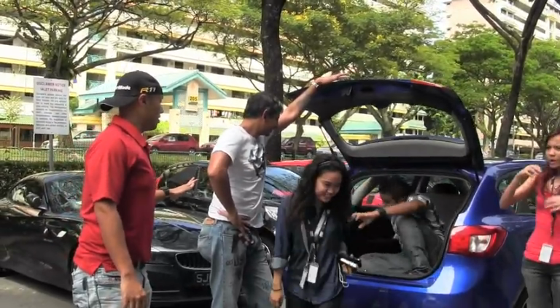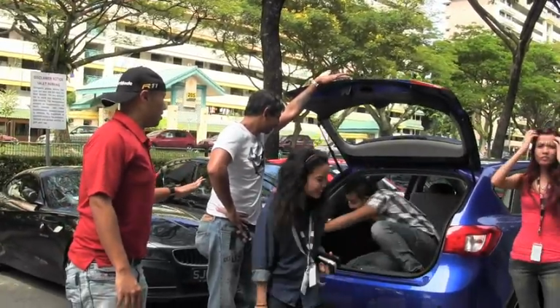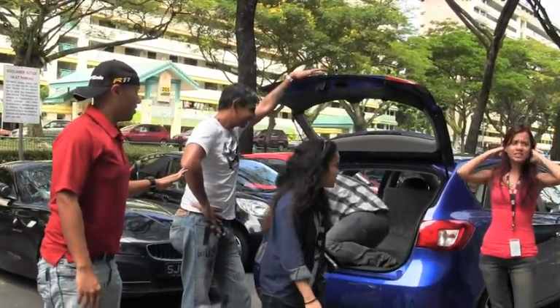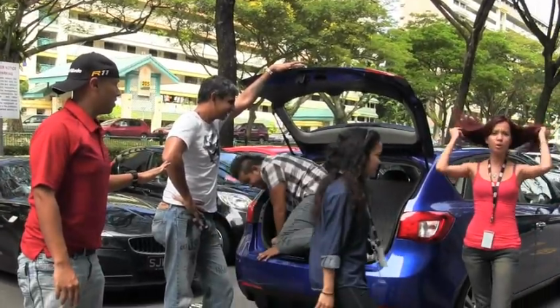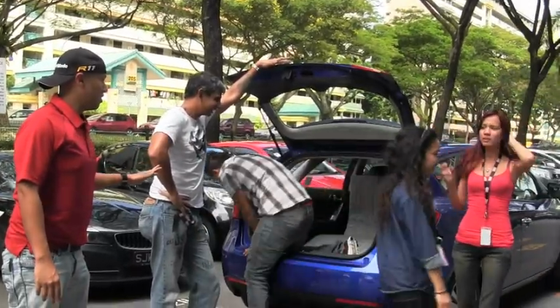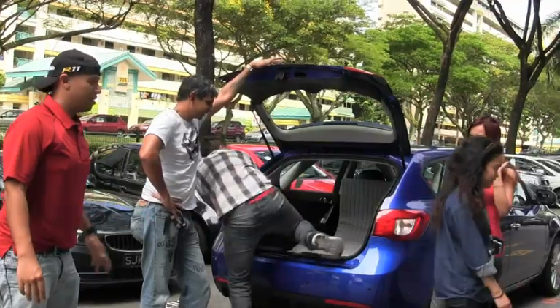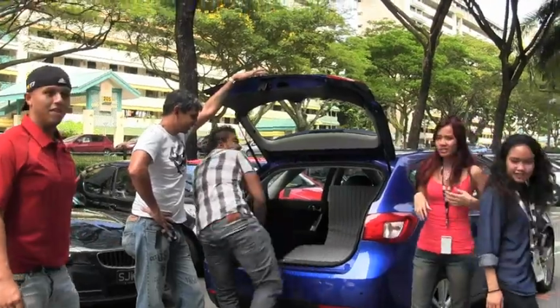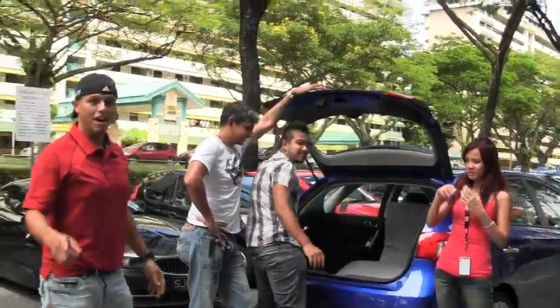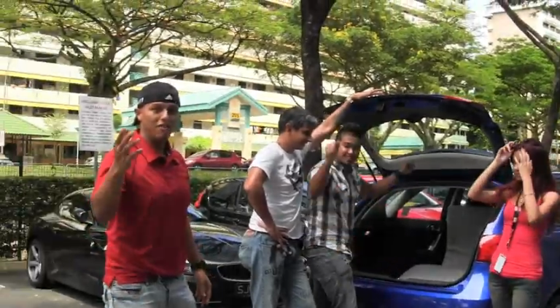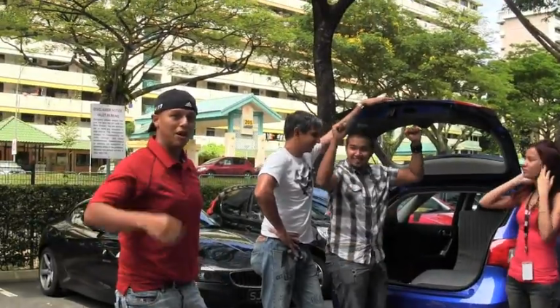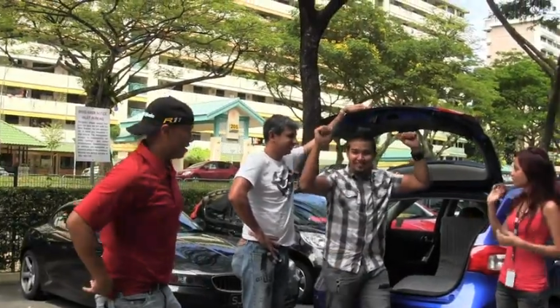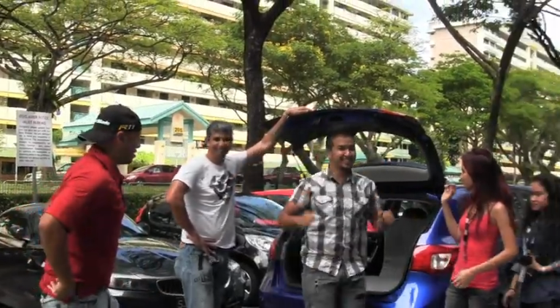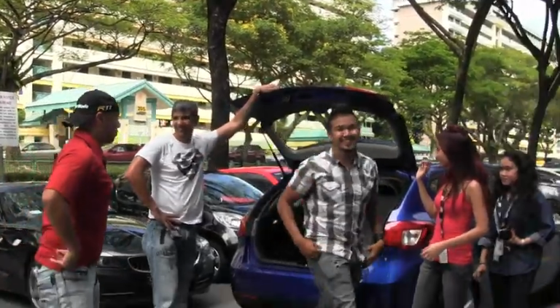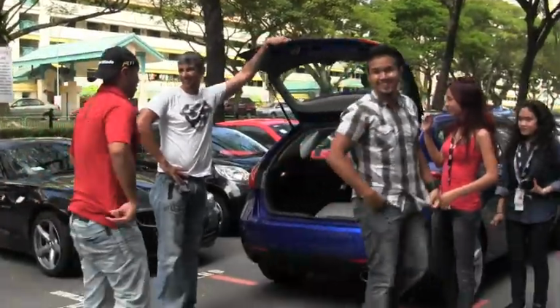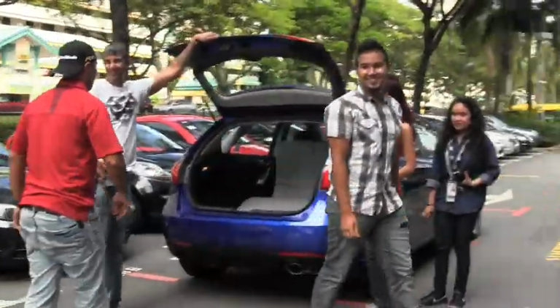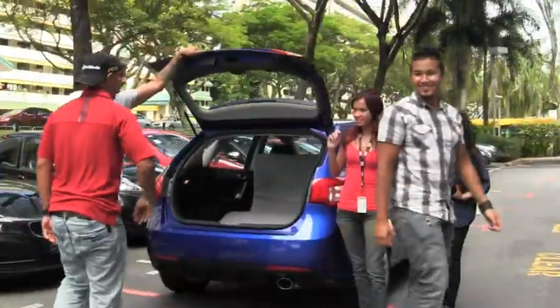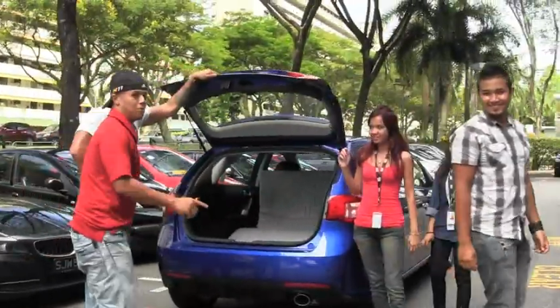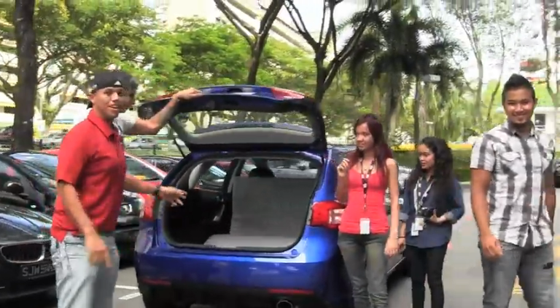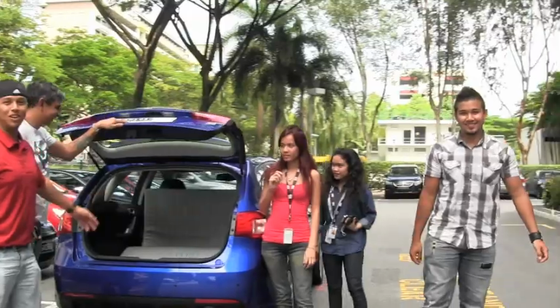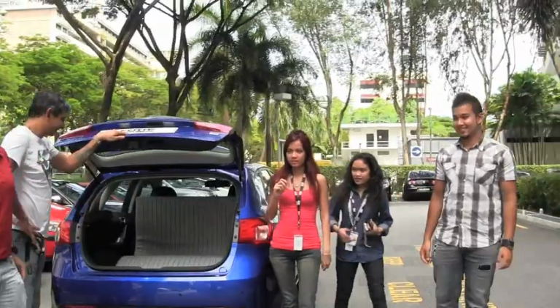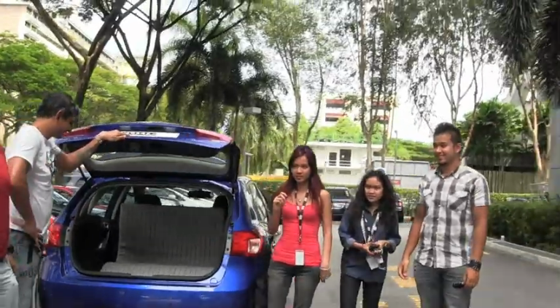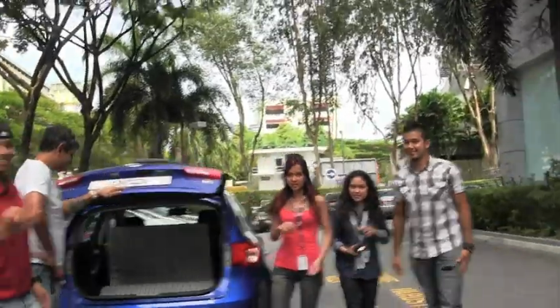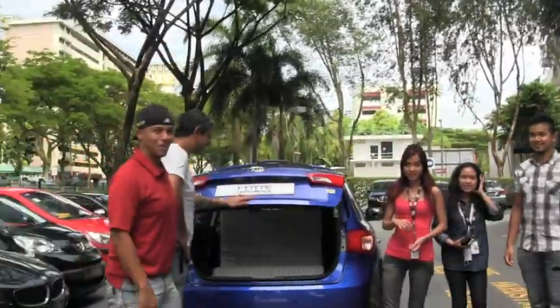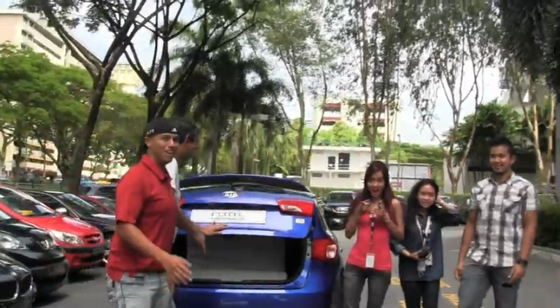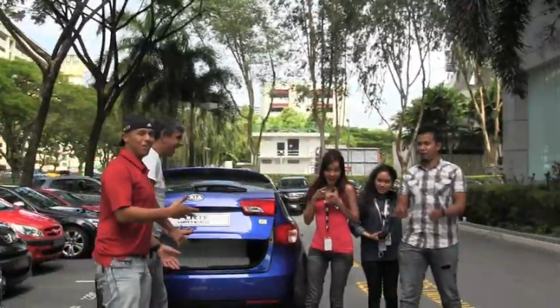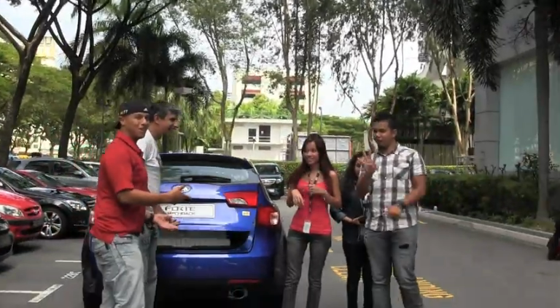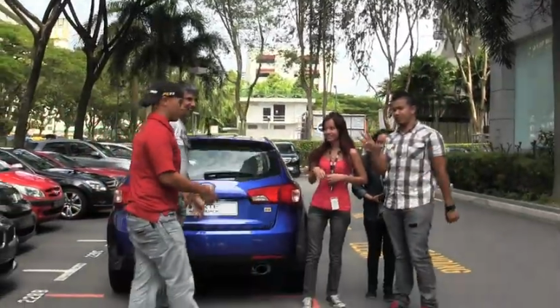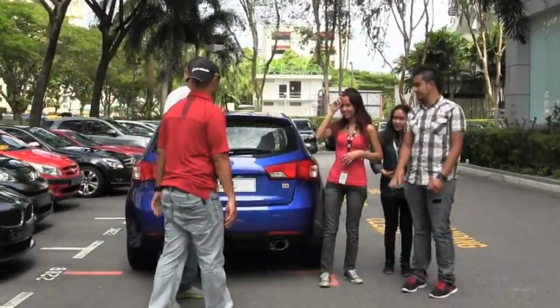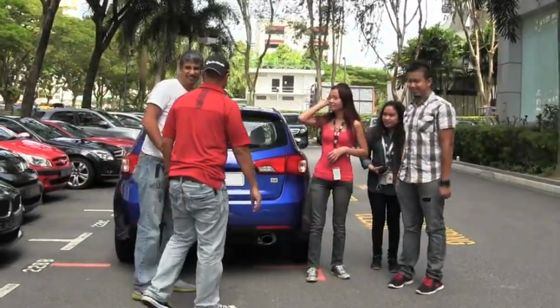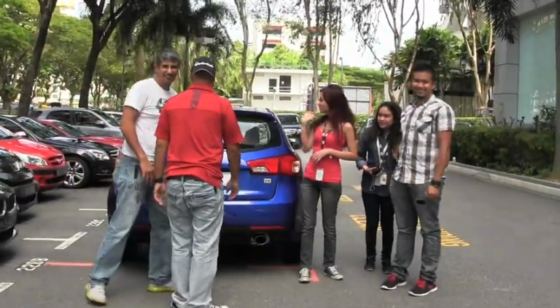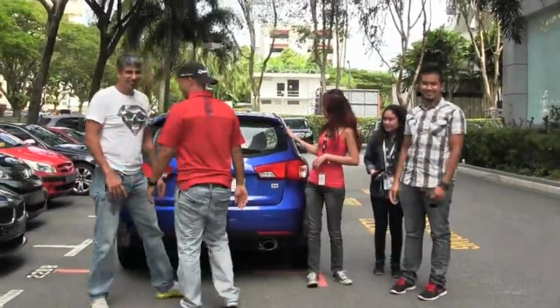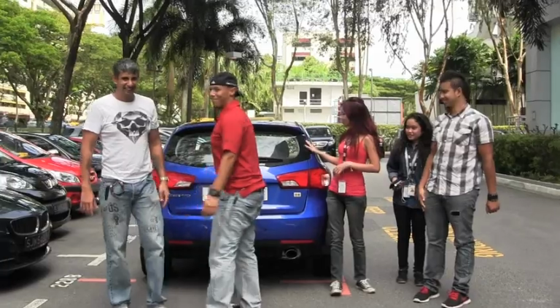We could fit six more people in there easily. Everyone should come in. Maybe you can get Kia to loan us this car for three weeks so we can make sure it works for you. Bye-bye!